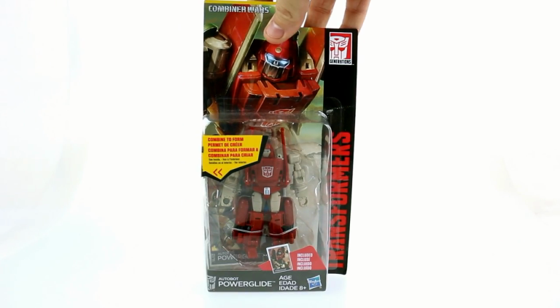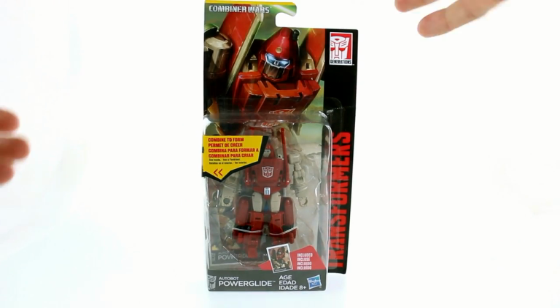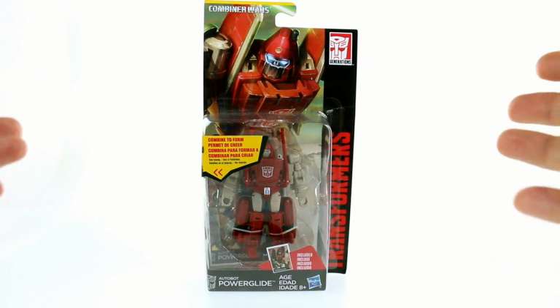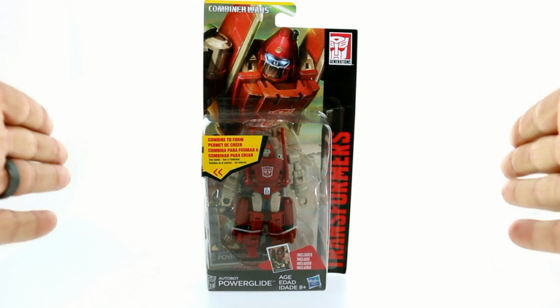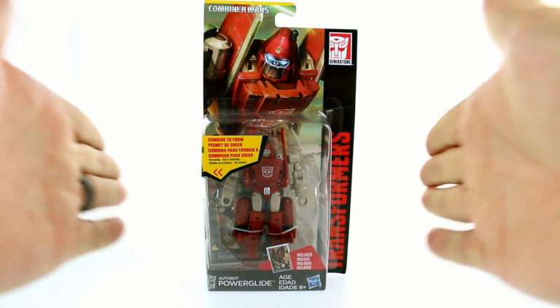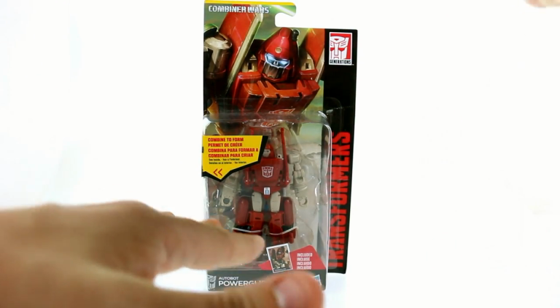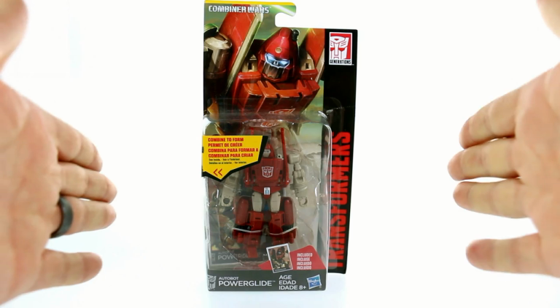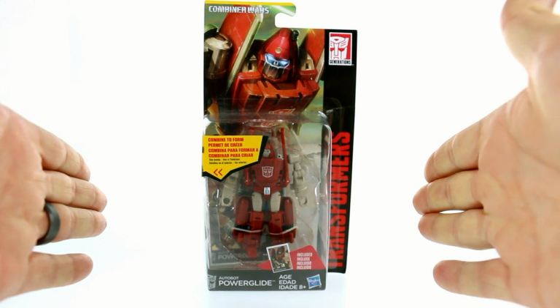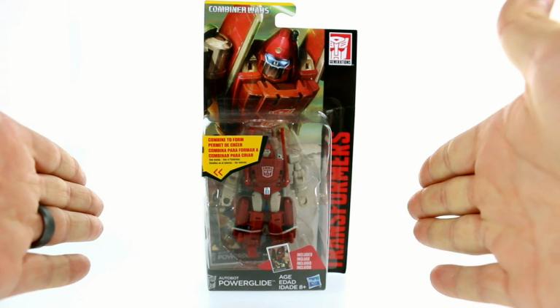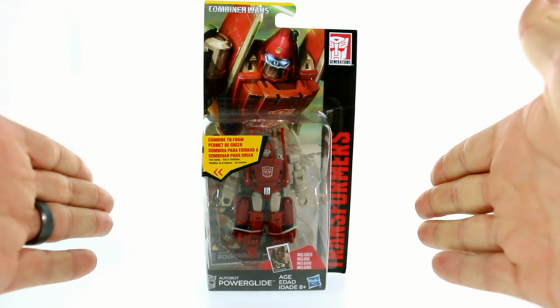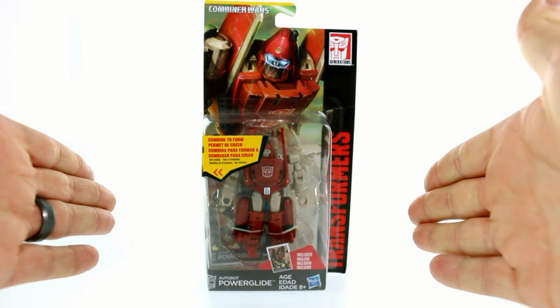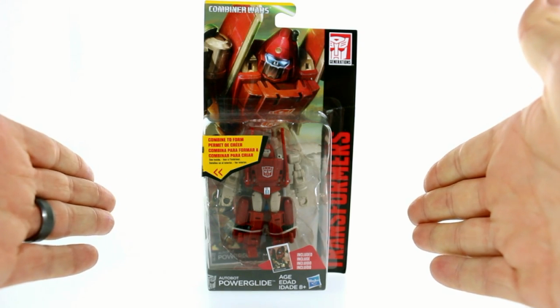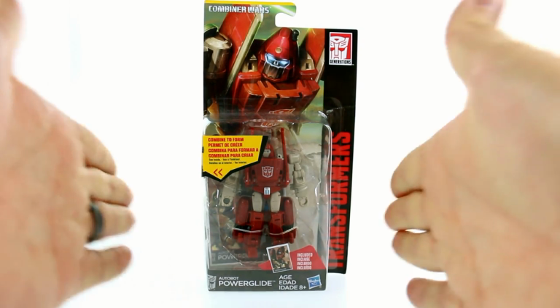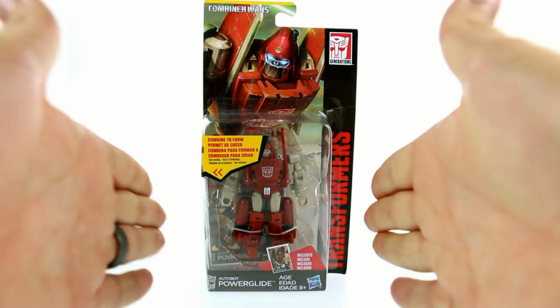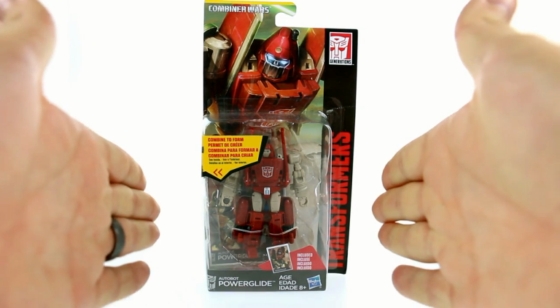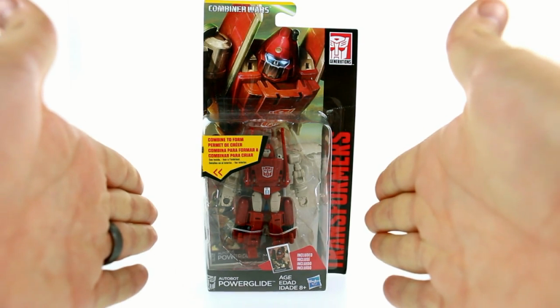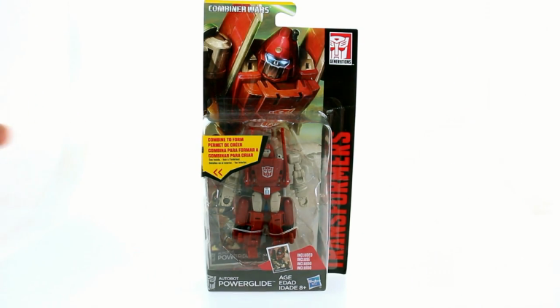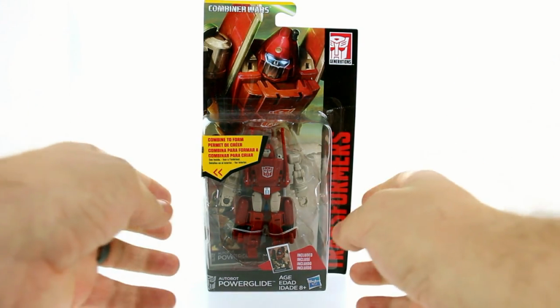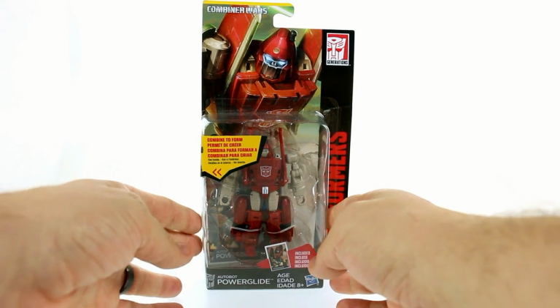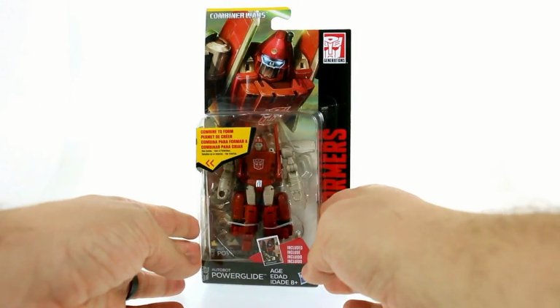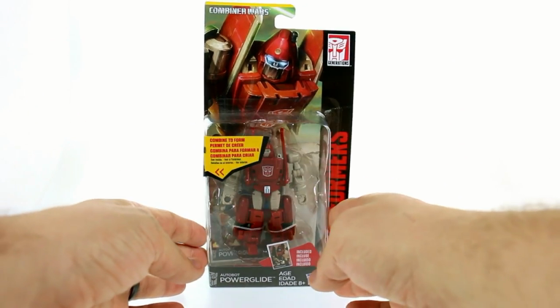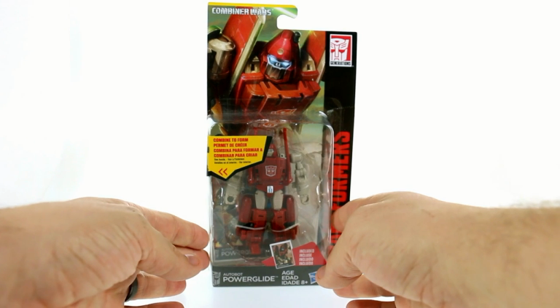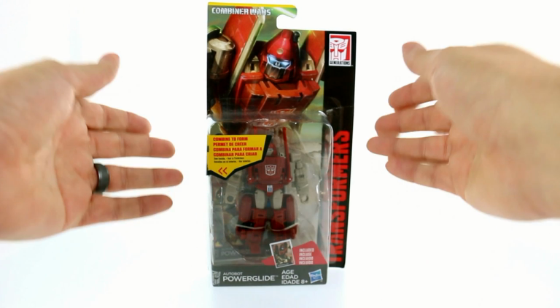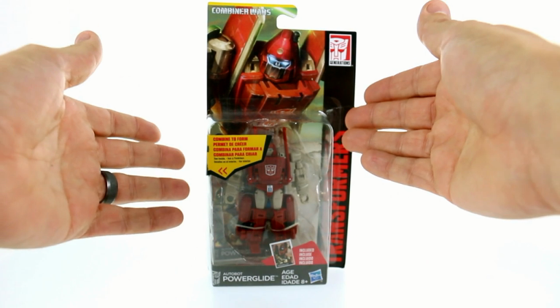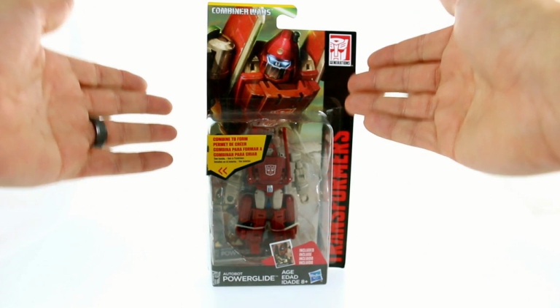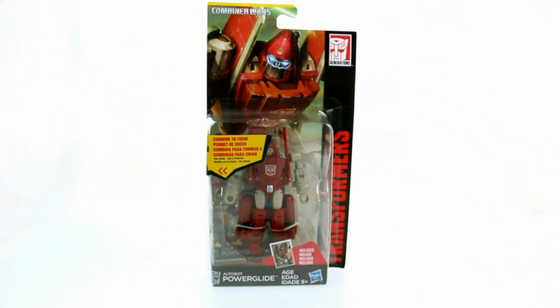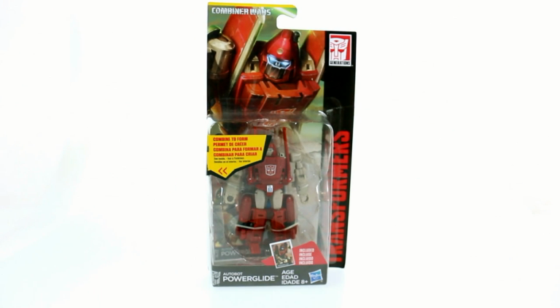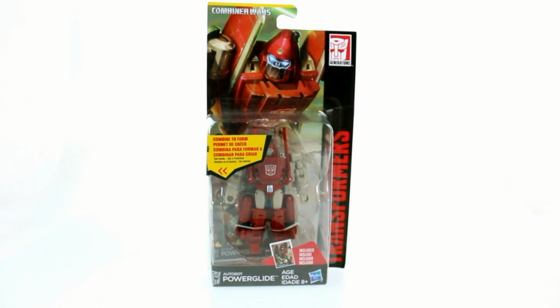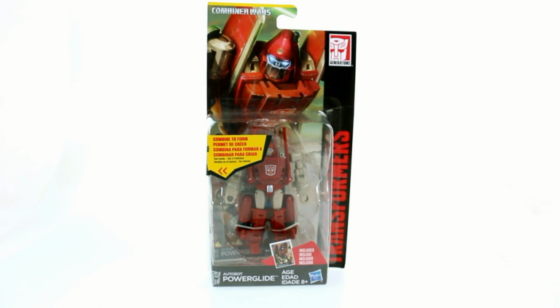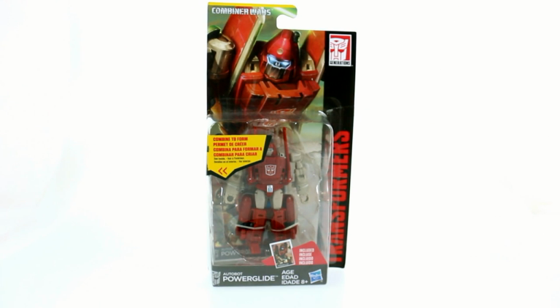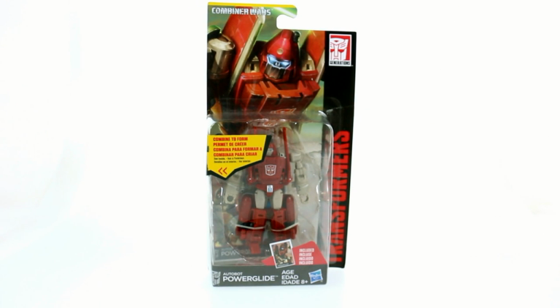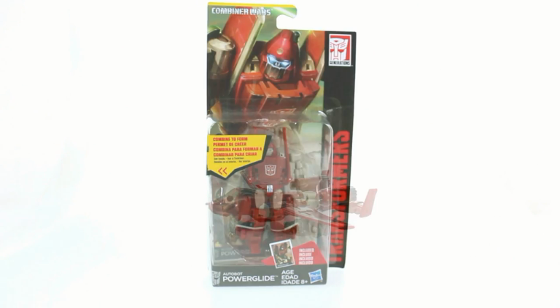The package looks really cool. You can see it's a little bit smaller than we're used to getting with these legend figures — seems a little bit more squat — but I dig it. So beyond that, that's about it for the package. Without further ado, let's get him open and see how cool he actually is.